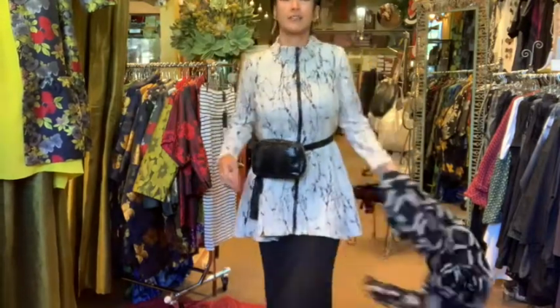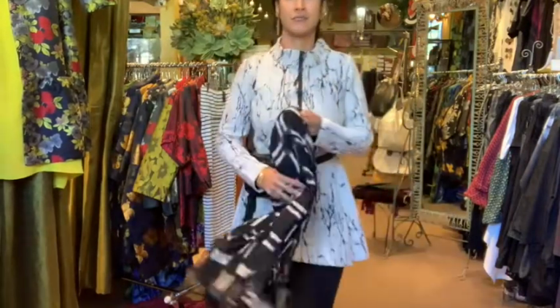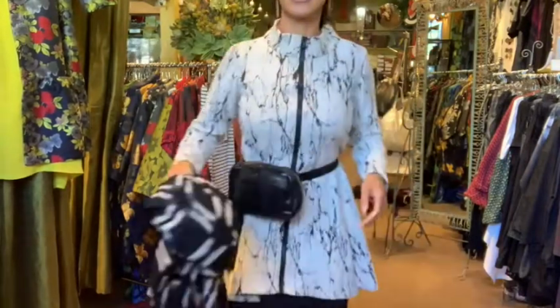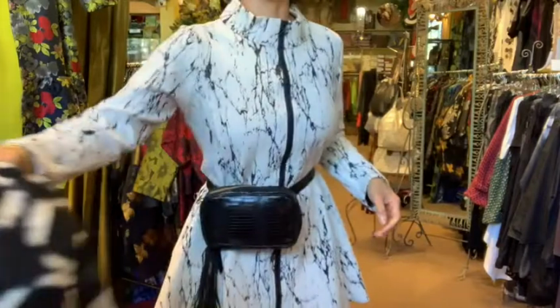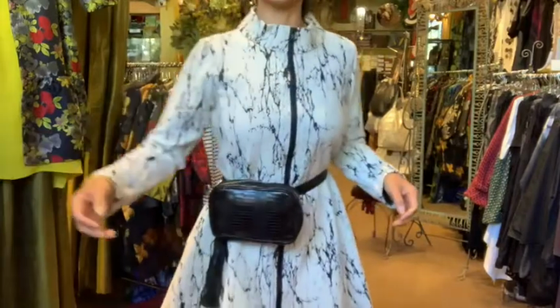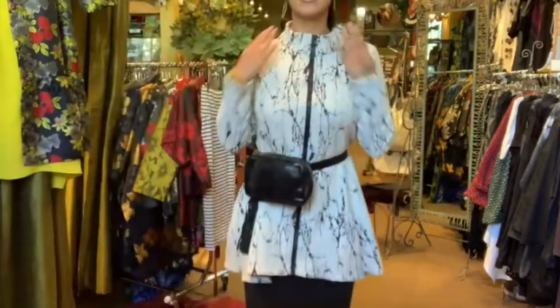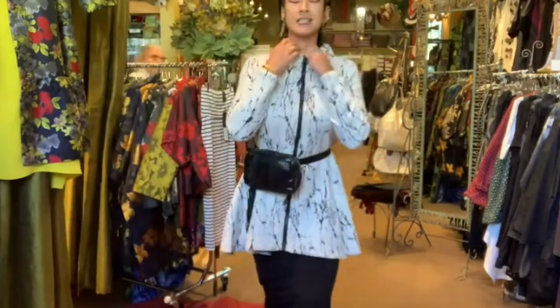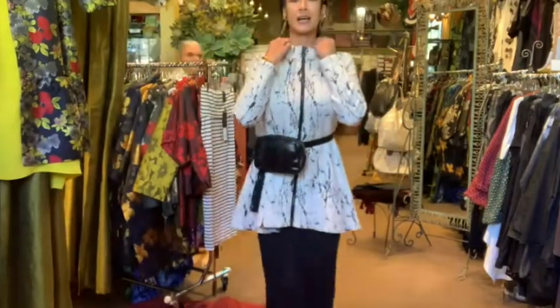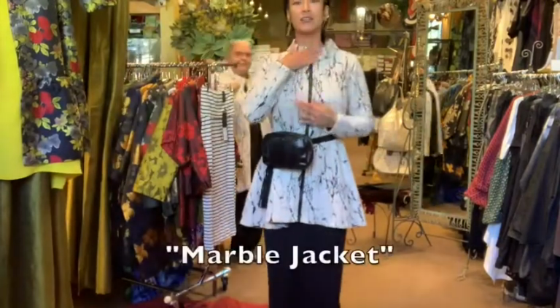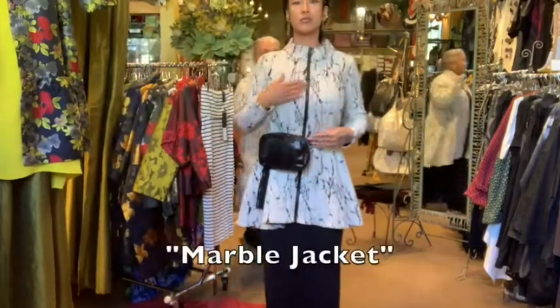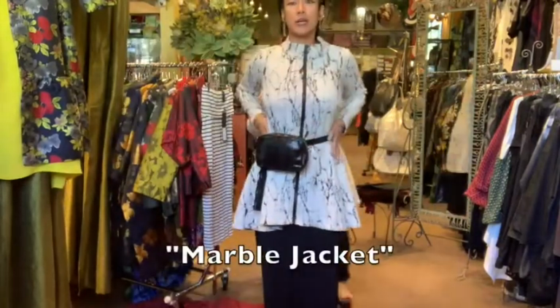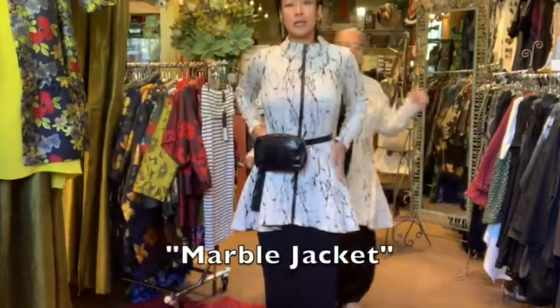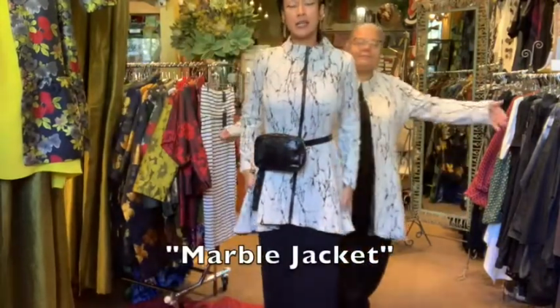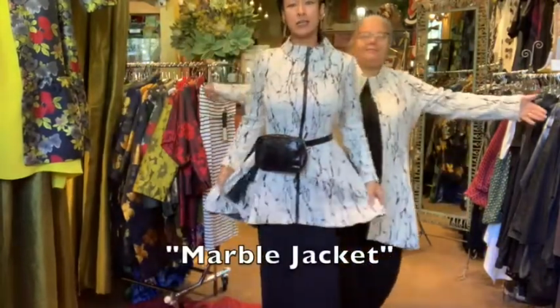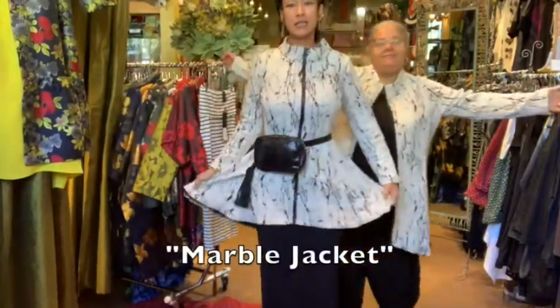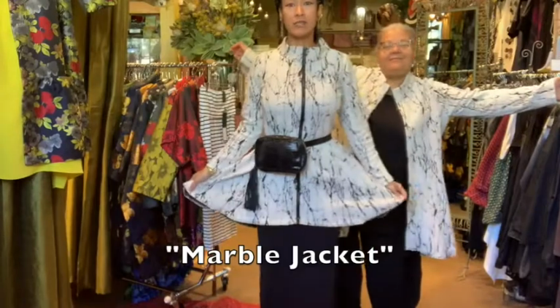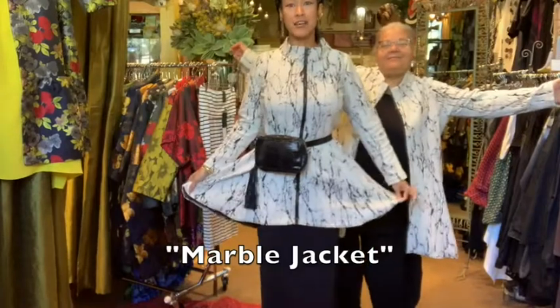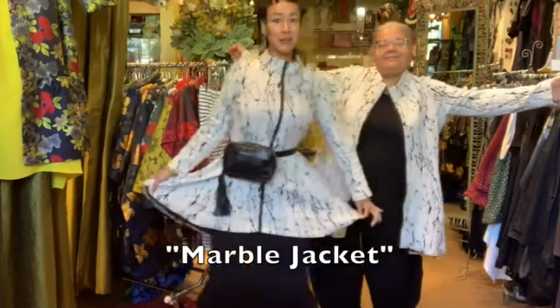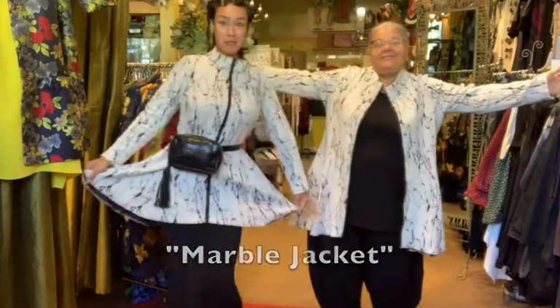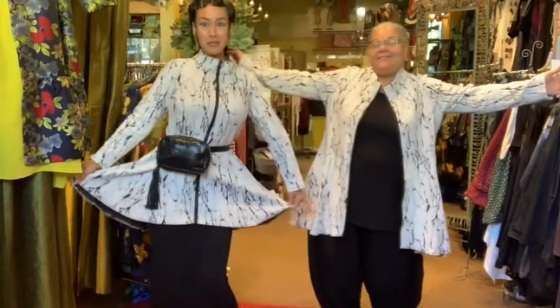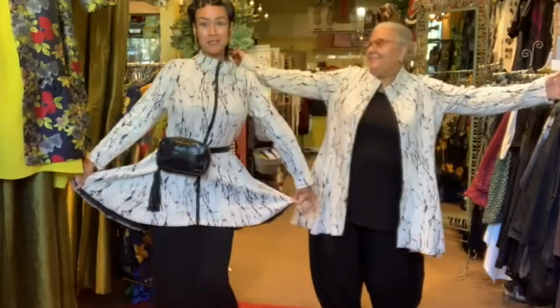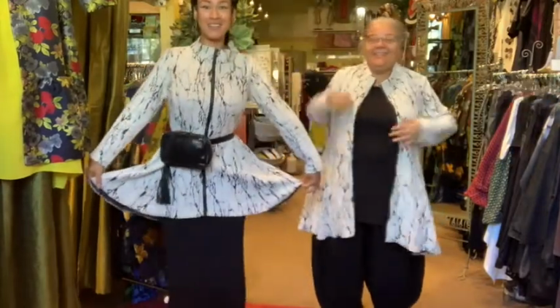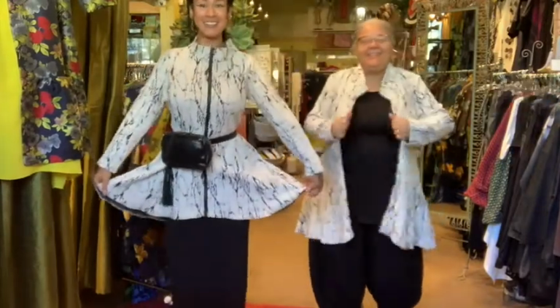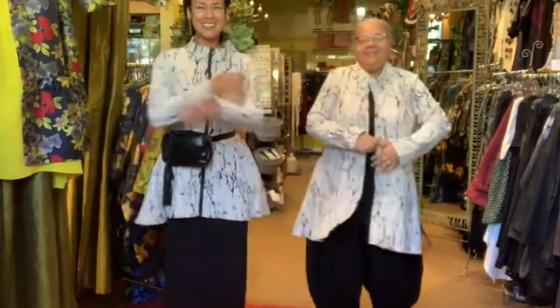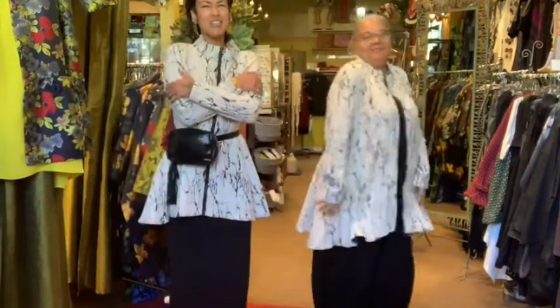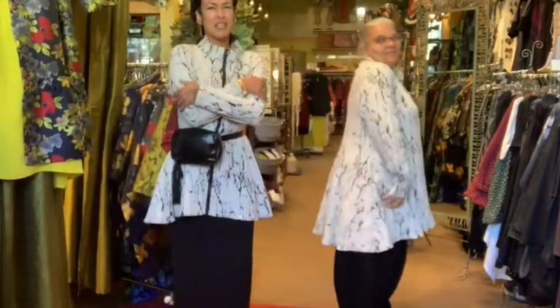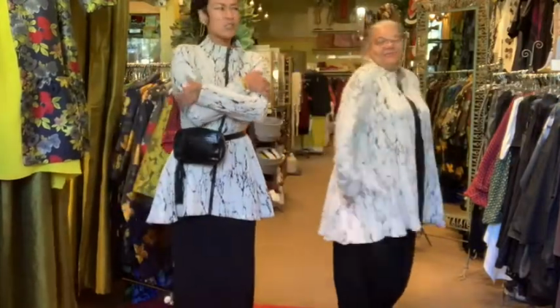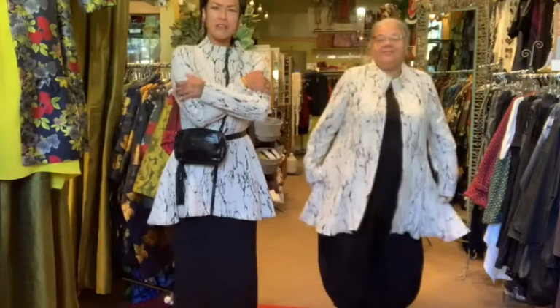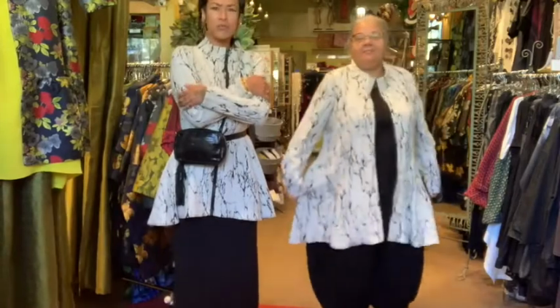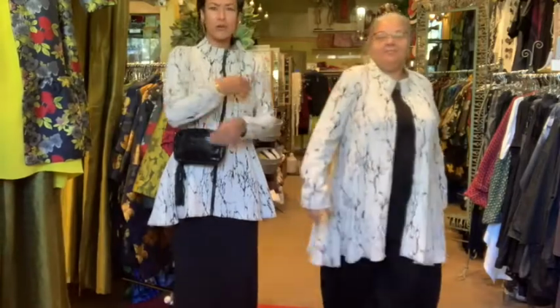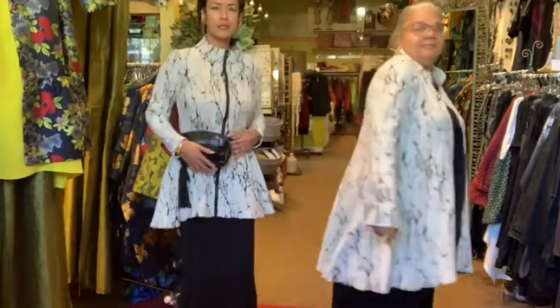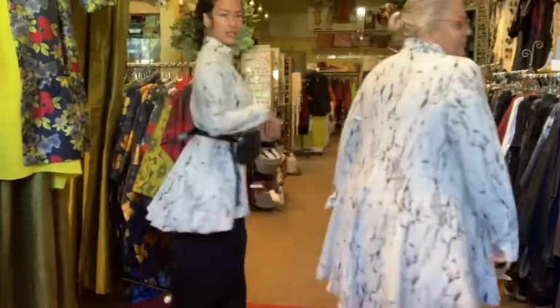Underneath it I have the marble jacket. I really like the cut on this — nice high collar, zippers all the way up, it's tailored at the waist and flares down around the hip. There's another one on Marion. Really comfy, not too heavy but warm, great cut.